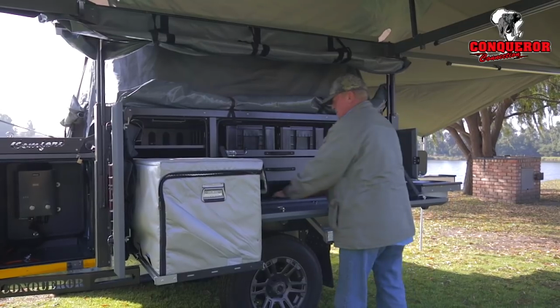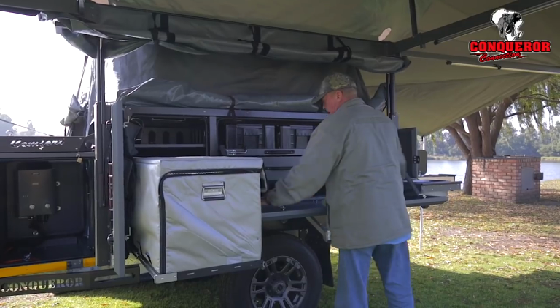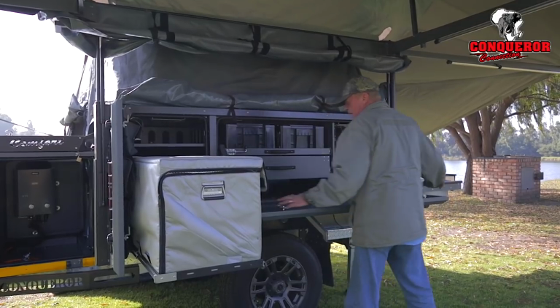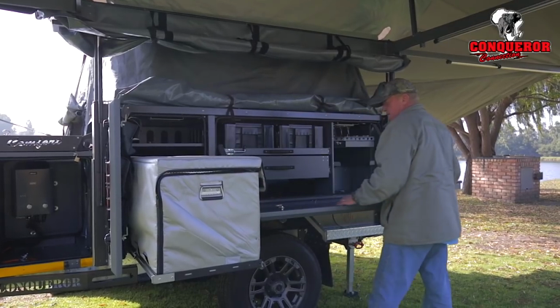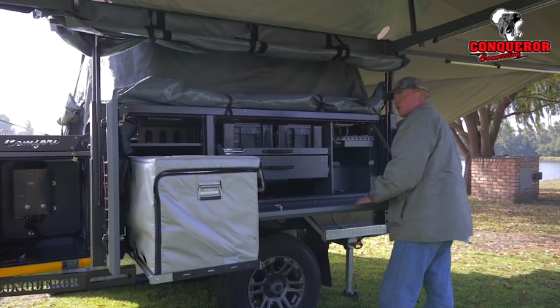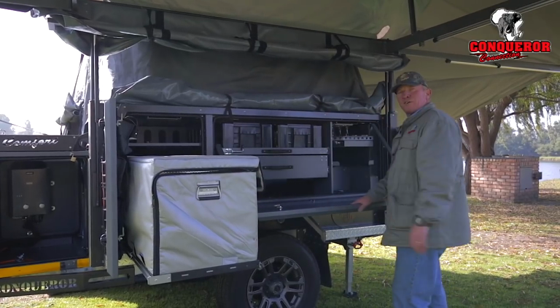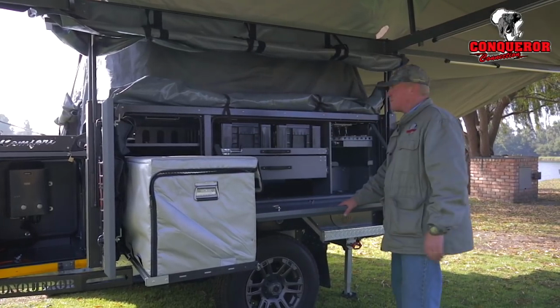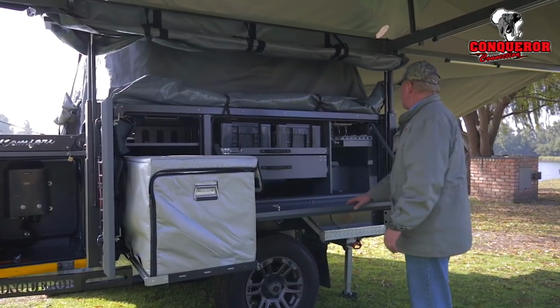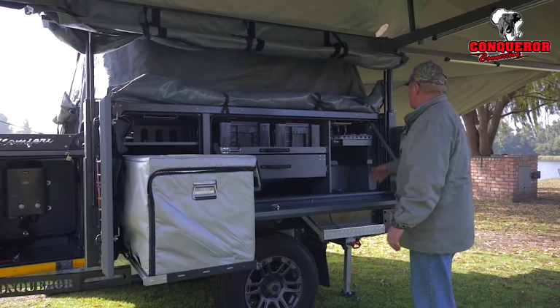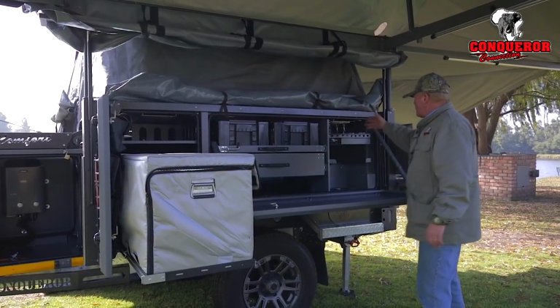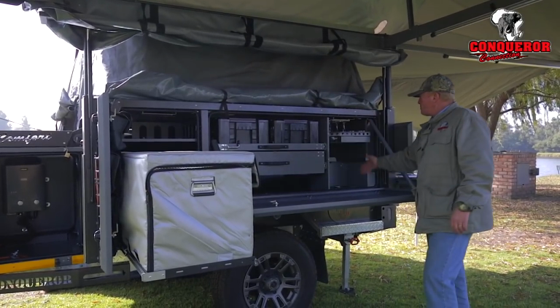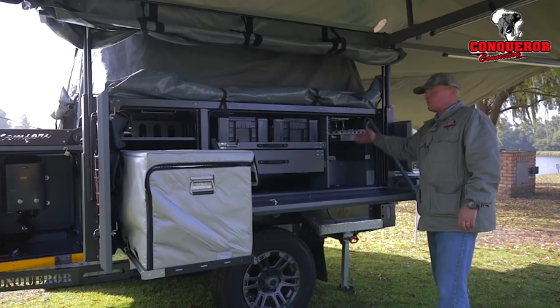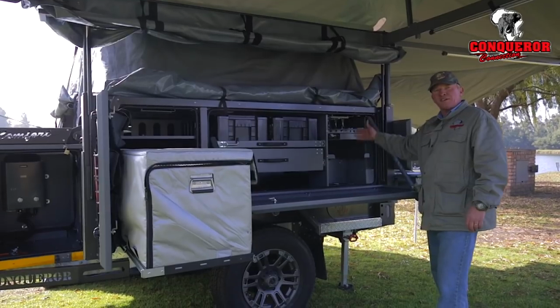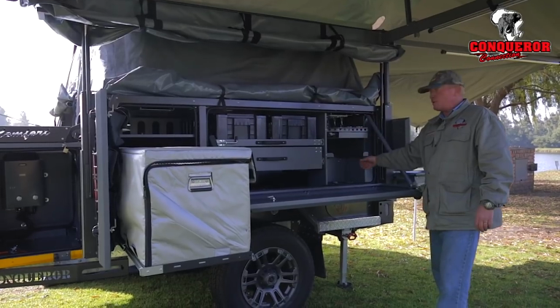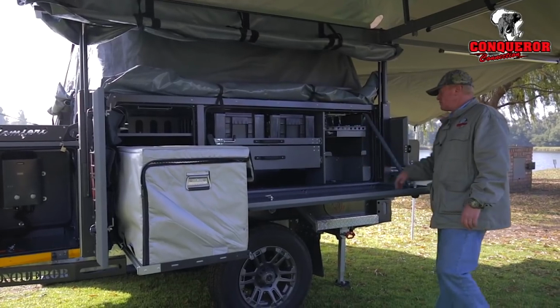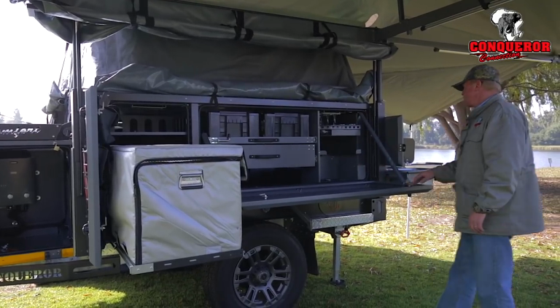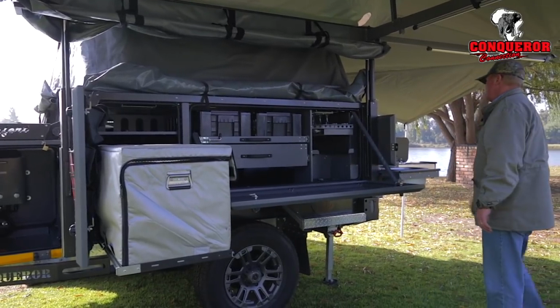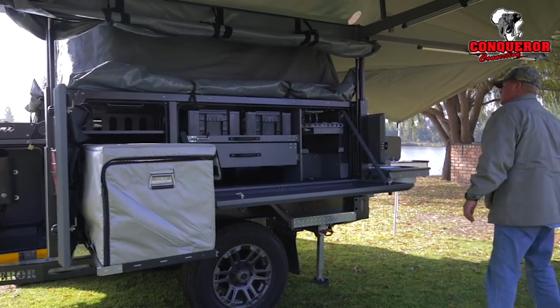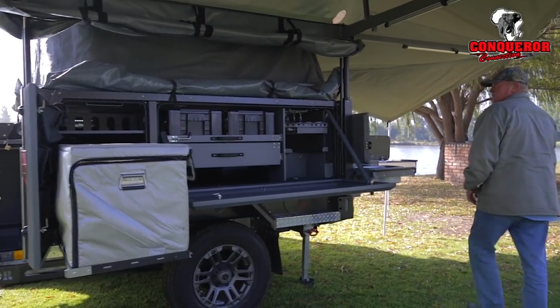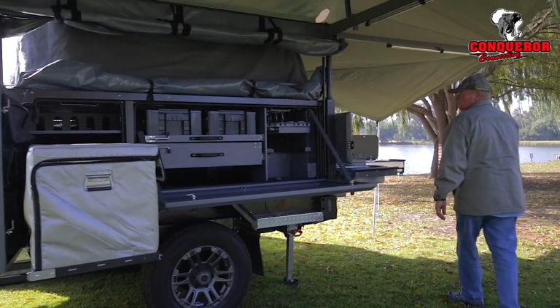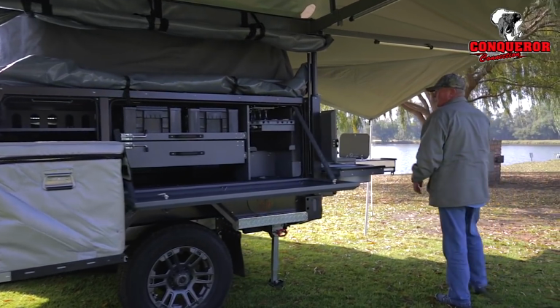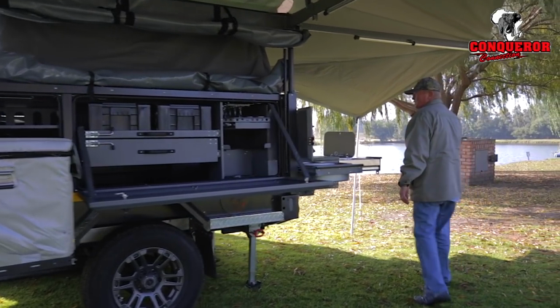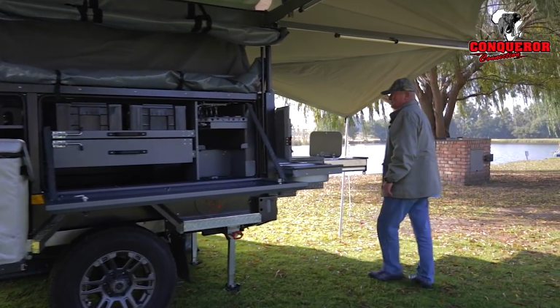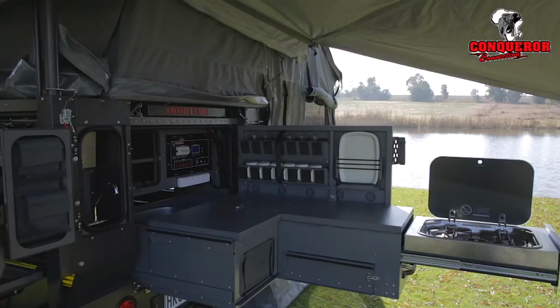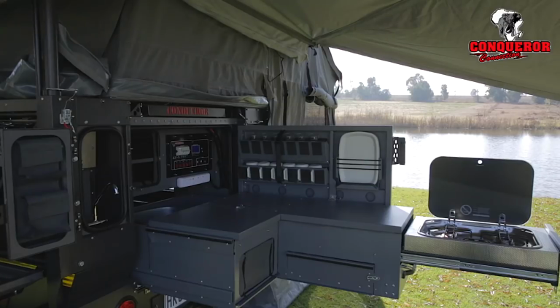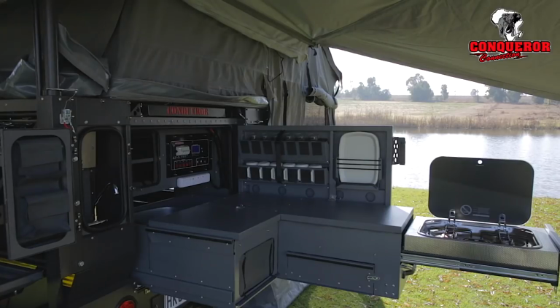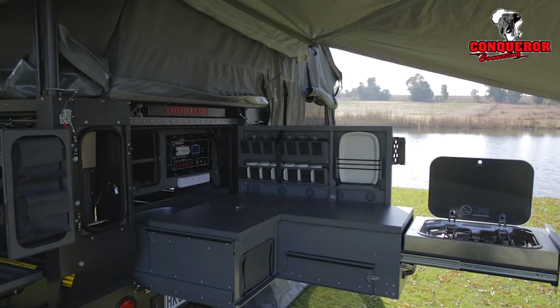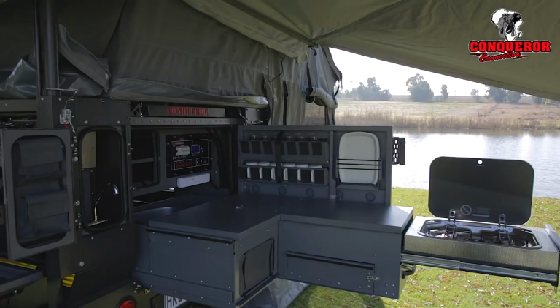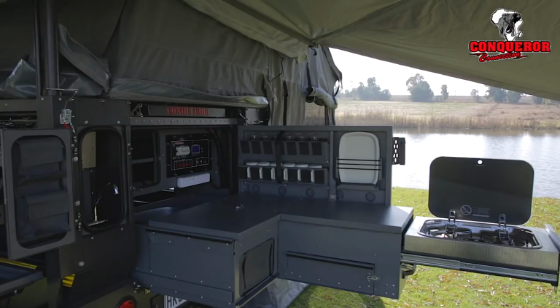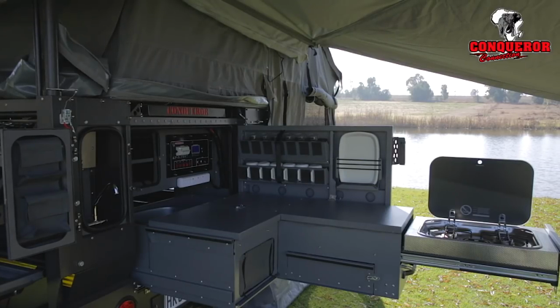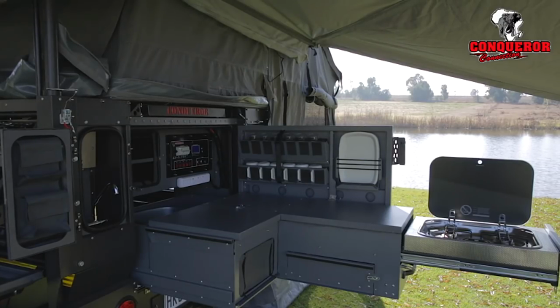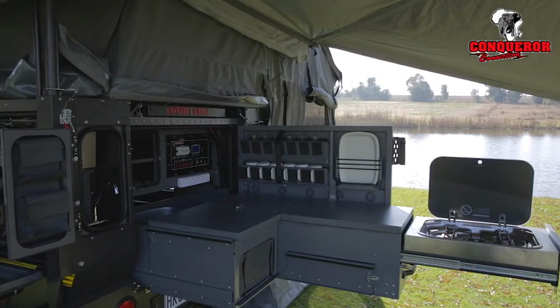So, nice big work surface, a little bar setup. And when we get to the back end of the trailer, a very big L-shaped kitchen that slides out from the trailer.